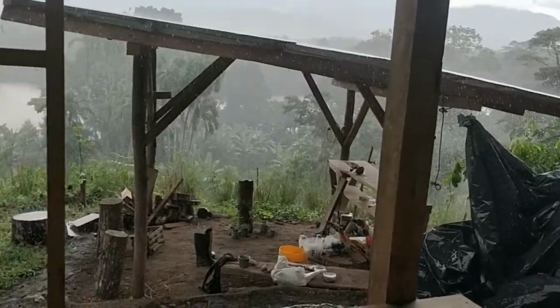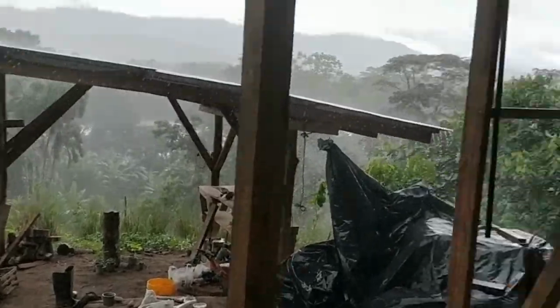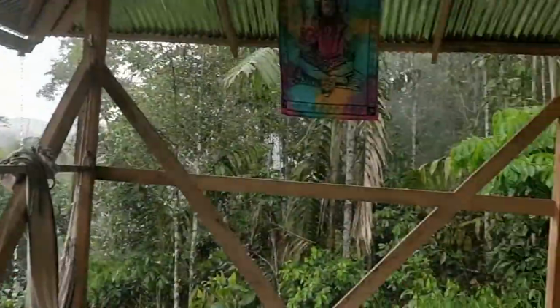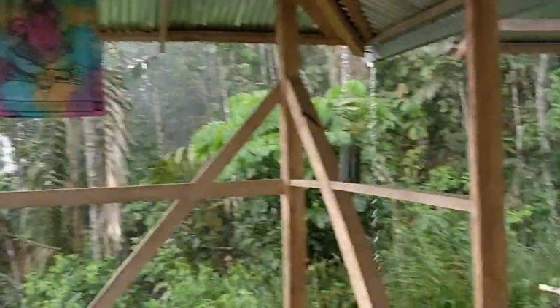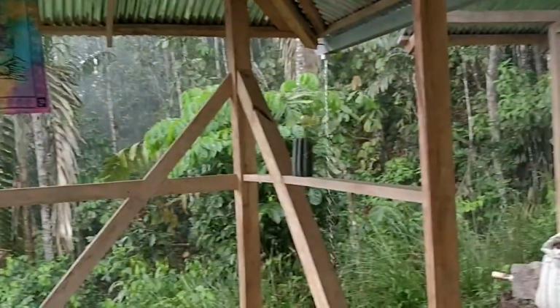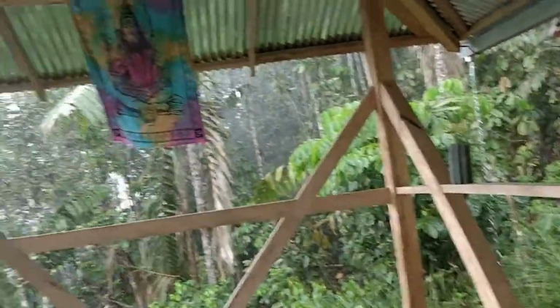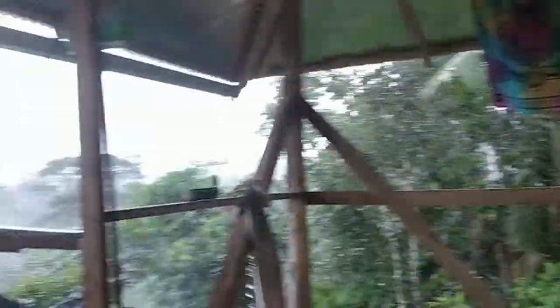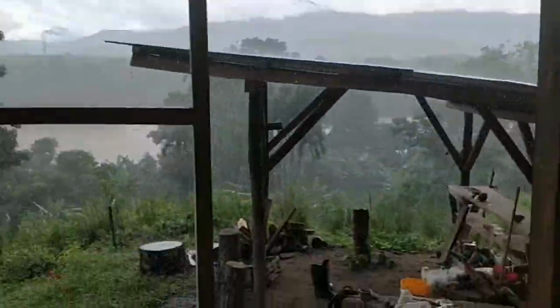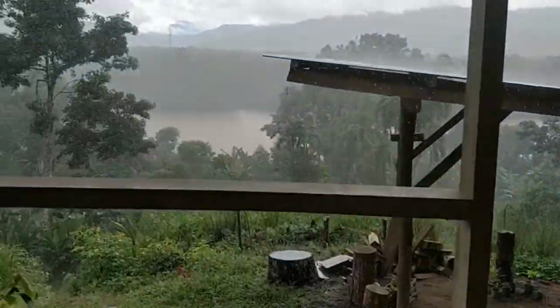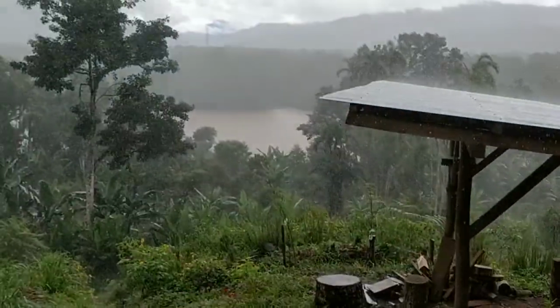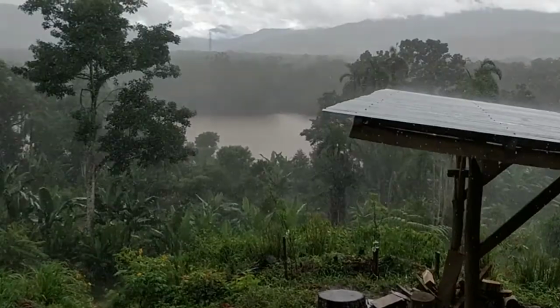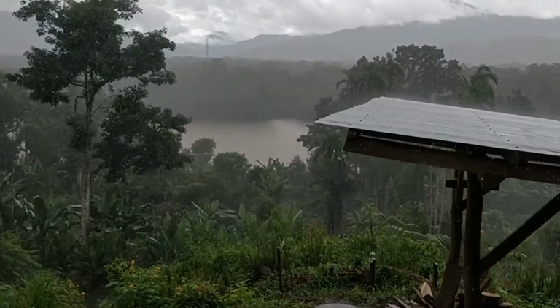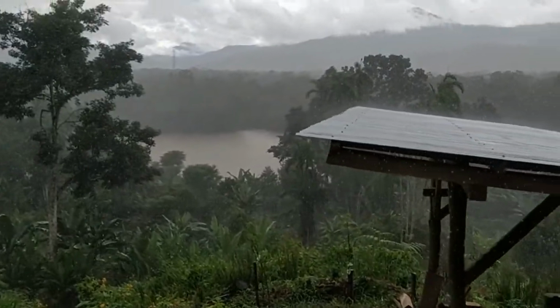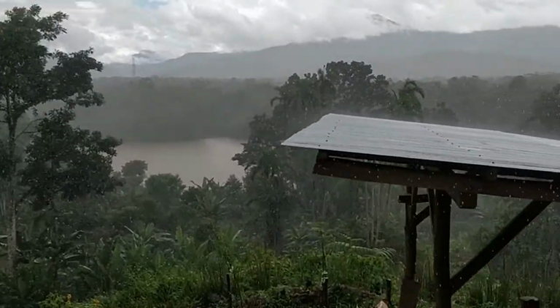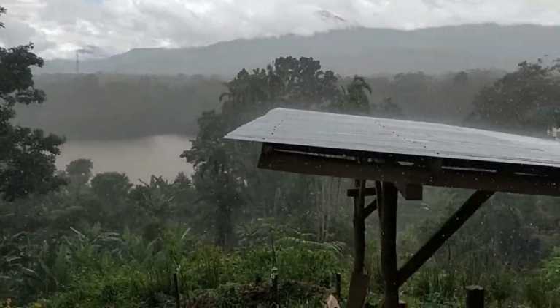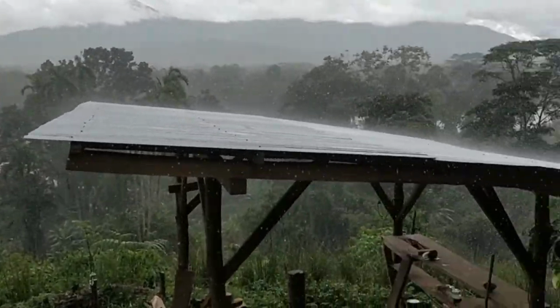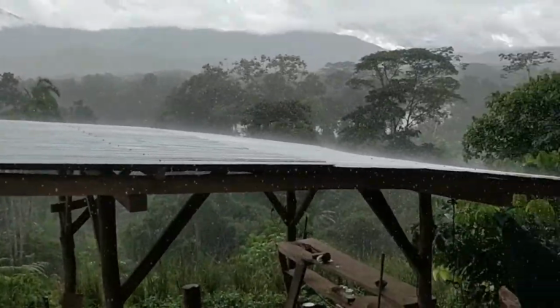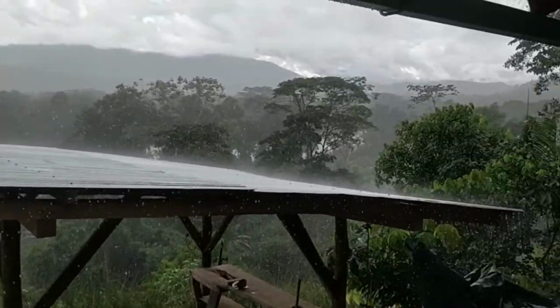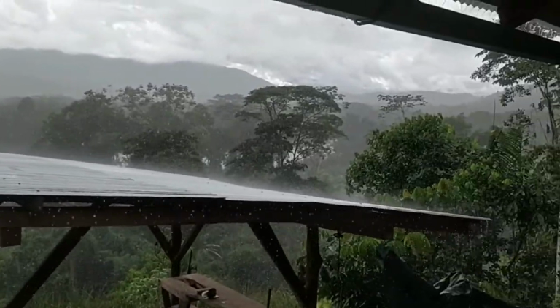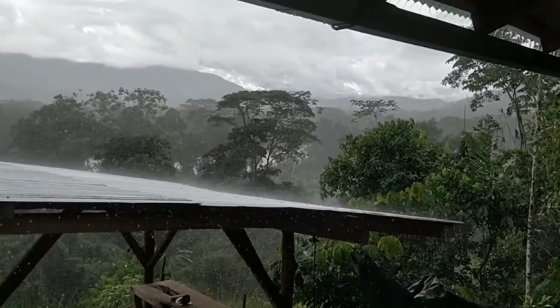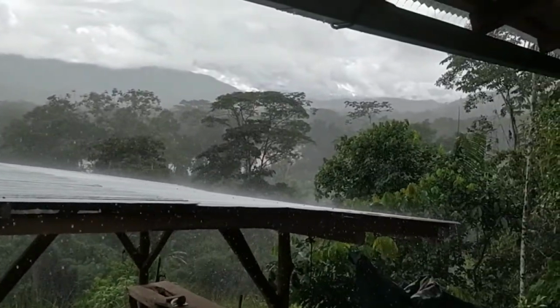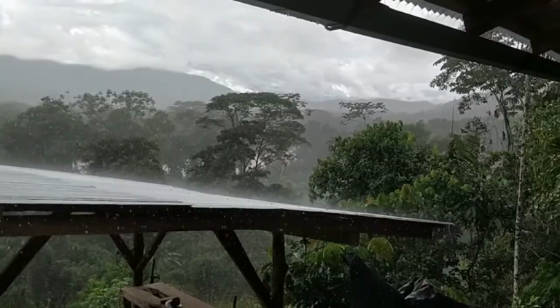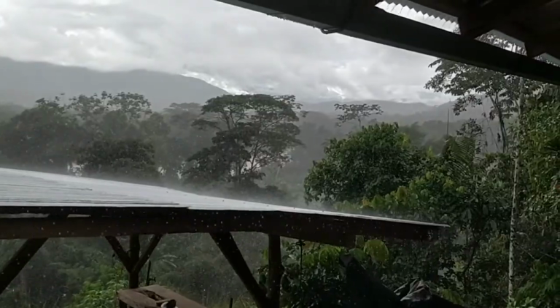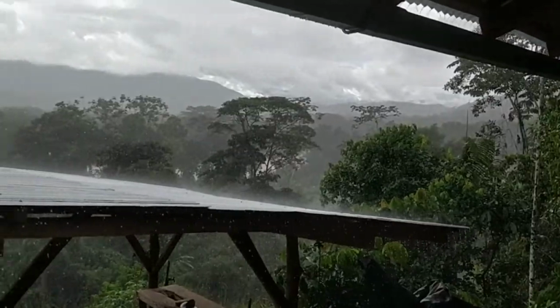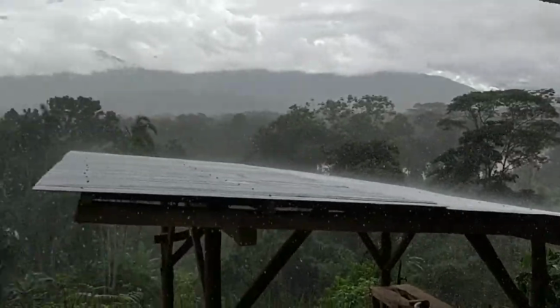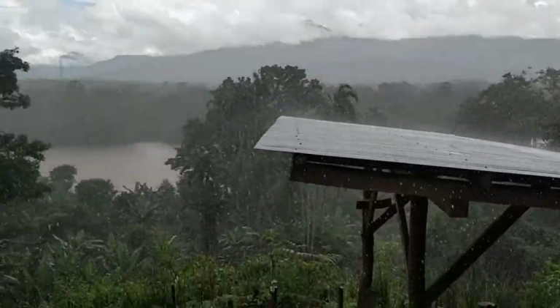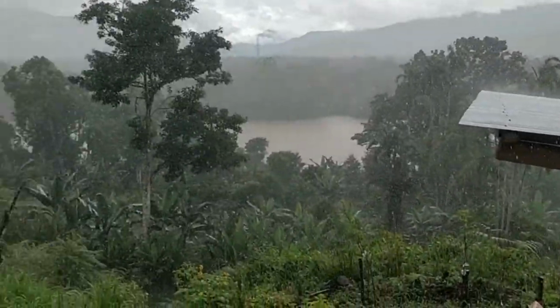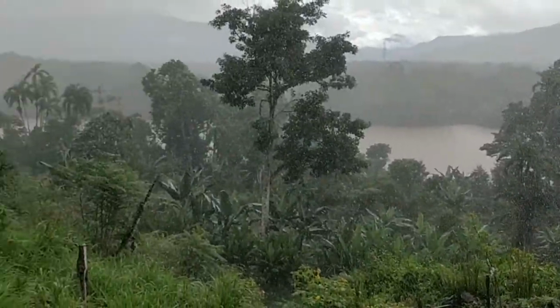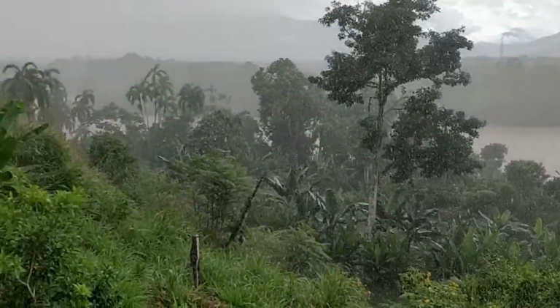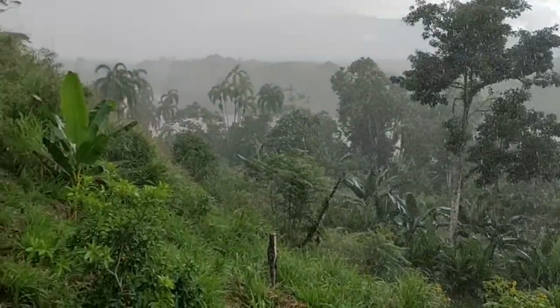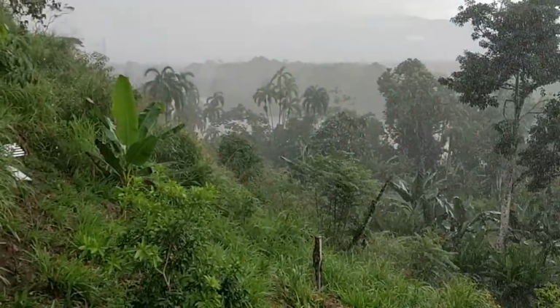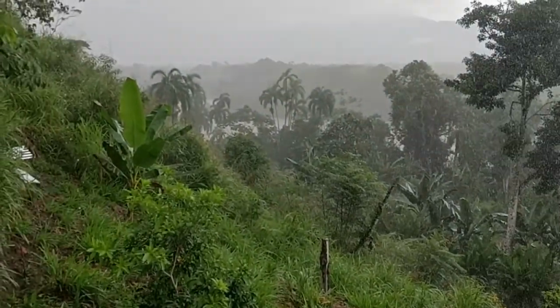Strong rain. Long jungle. It's usually not that strong actually — usually it's just drizzling for long periods of time.